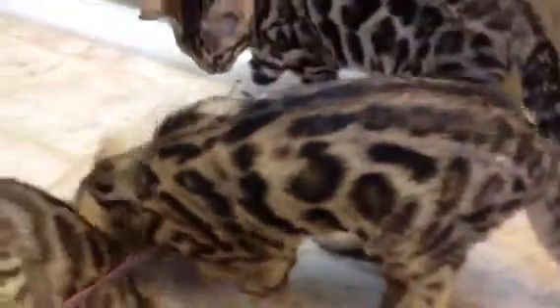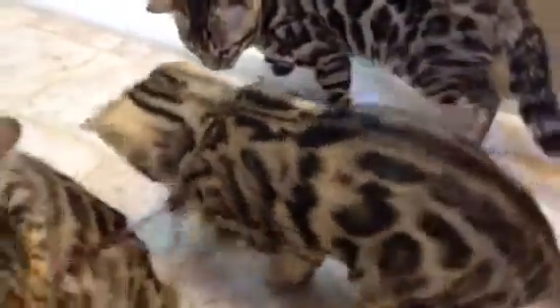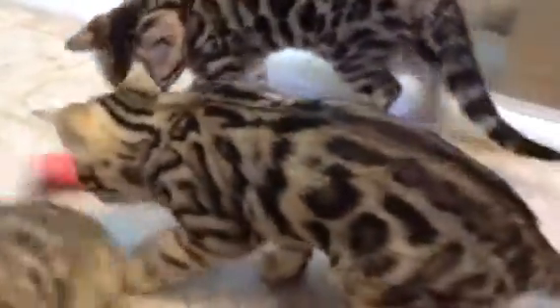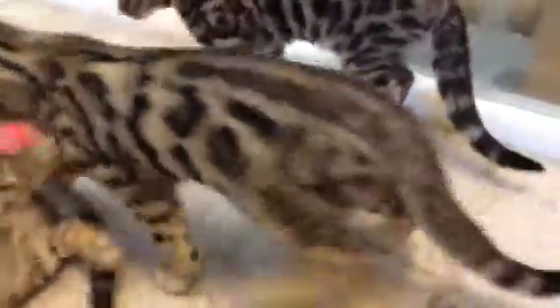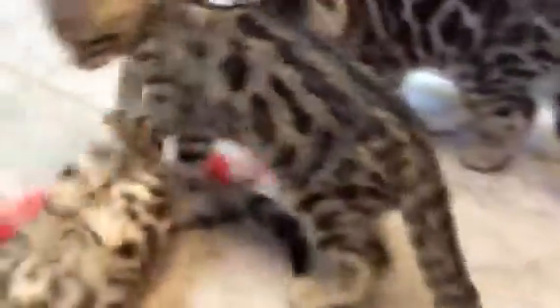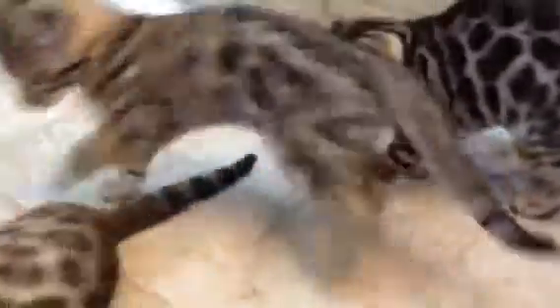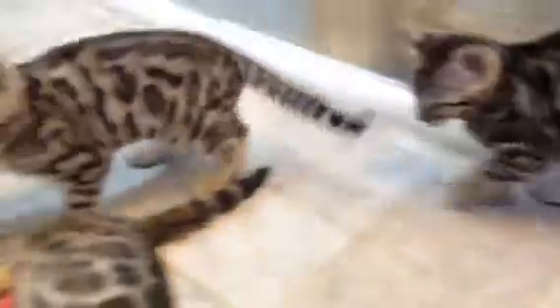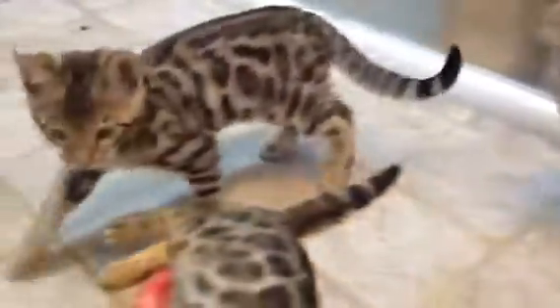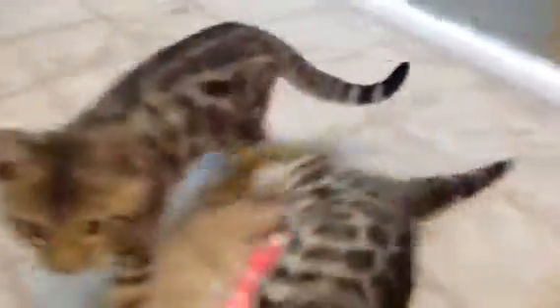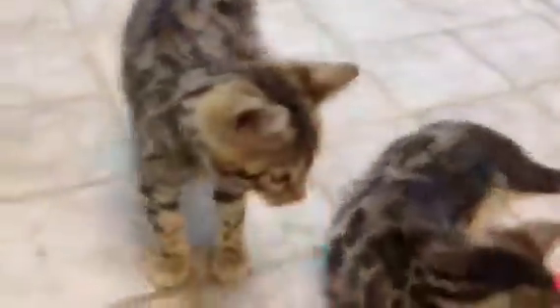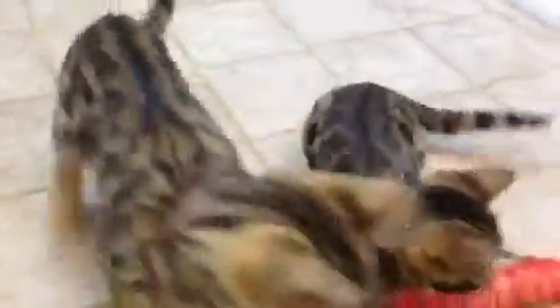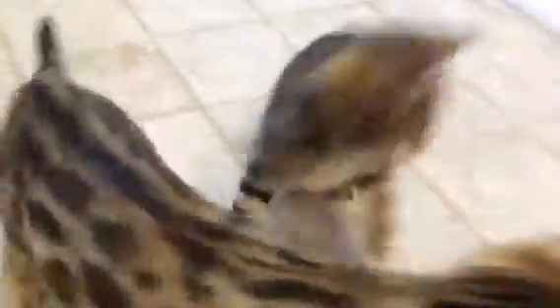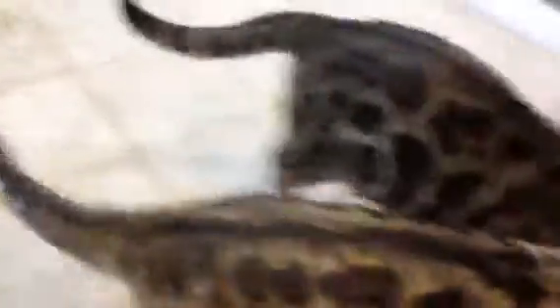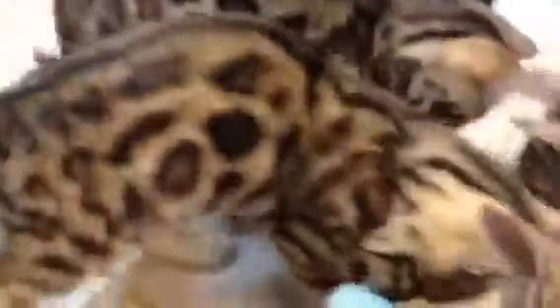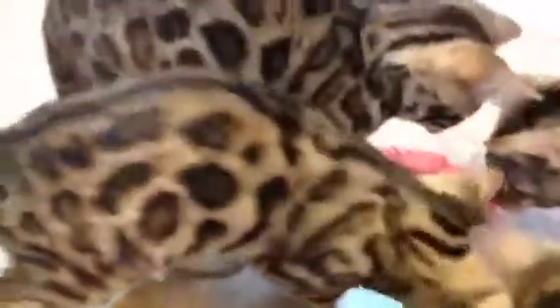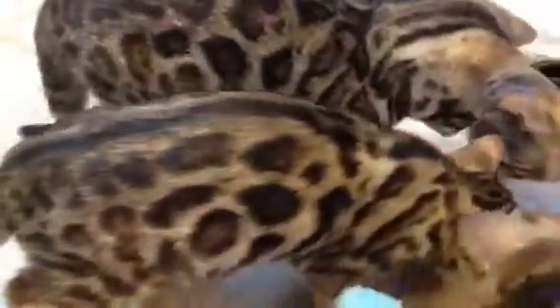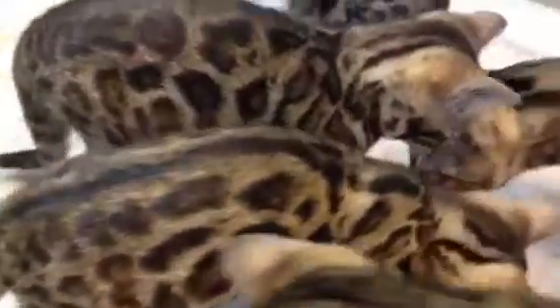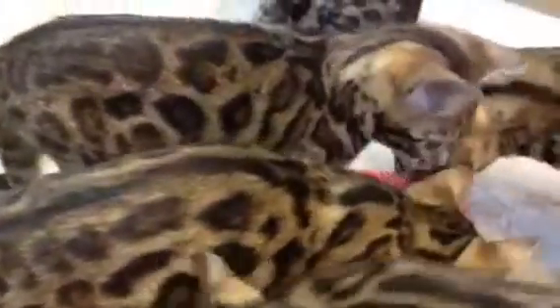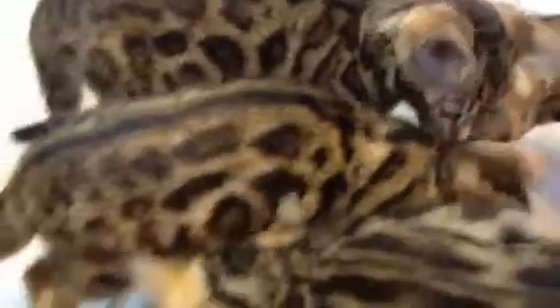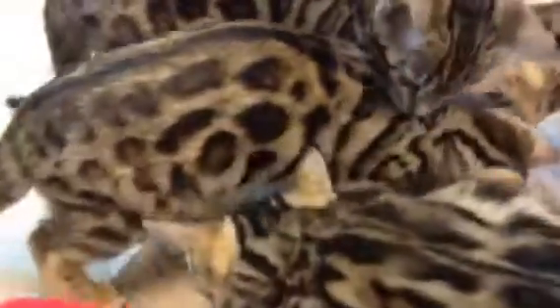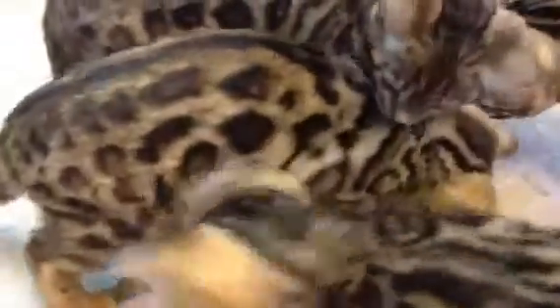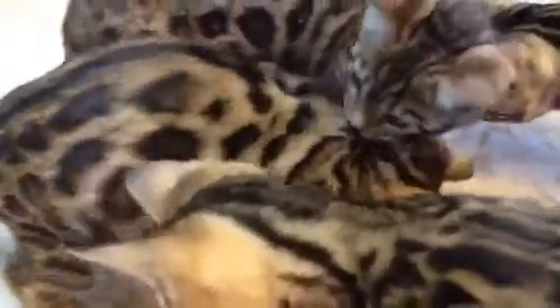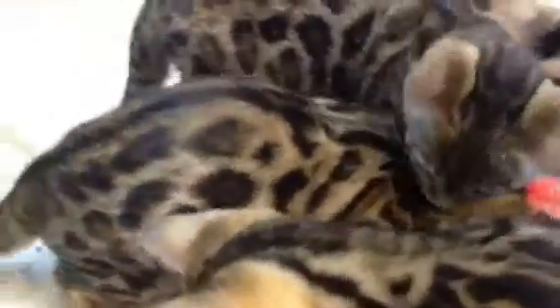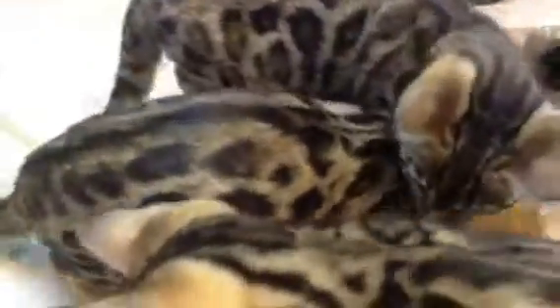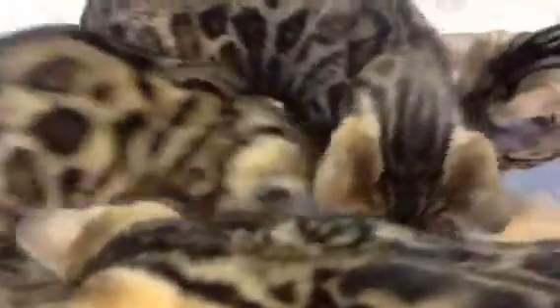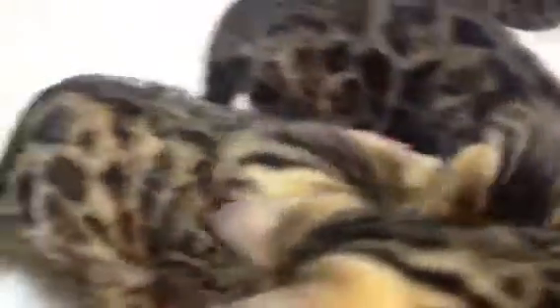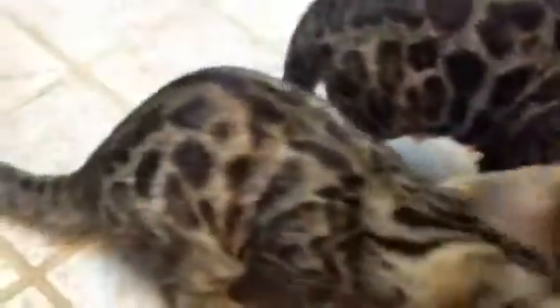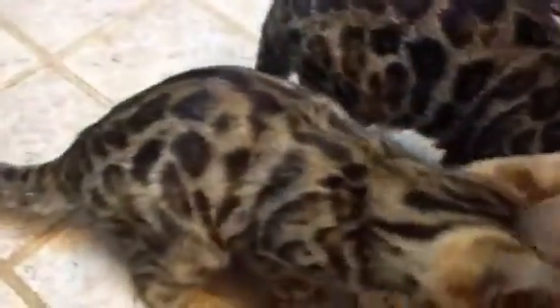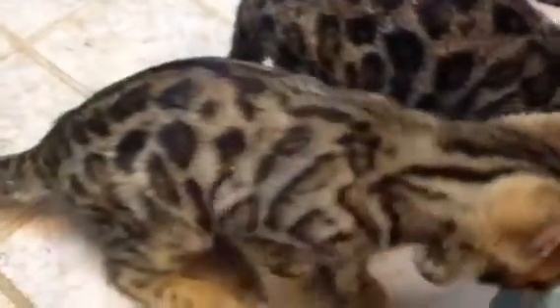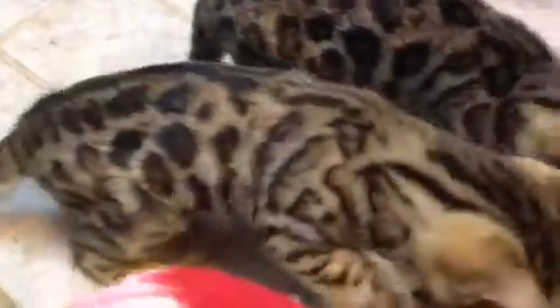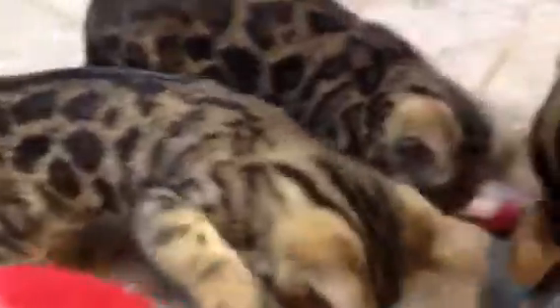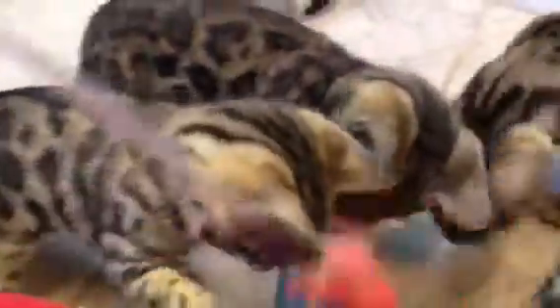This is boy number two here. Right there is boy number two. All of these kittens are absolutely stunning. Boy number two is the second one in right there.